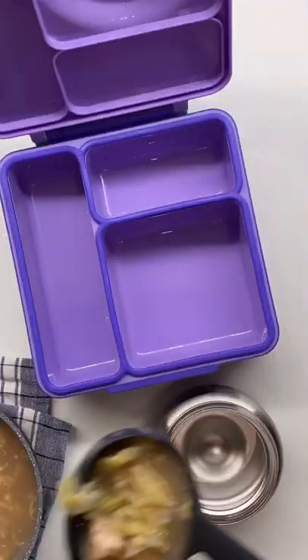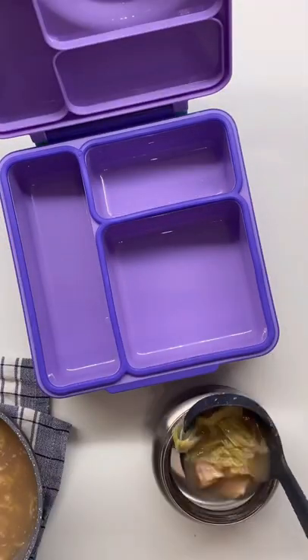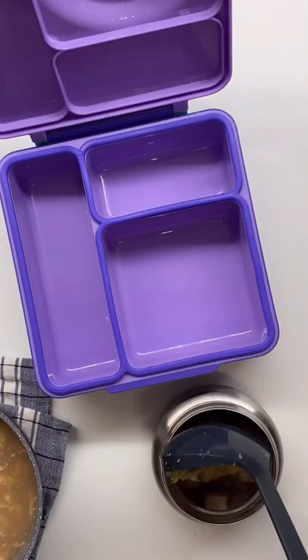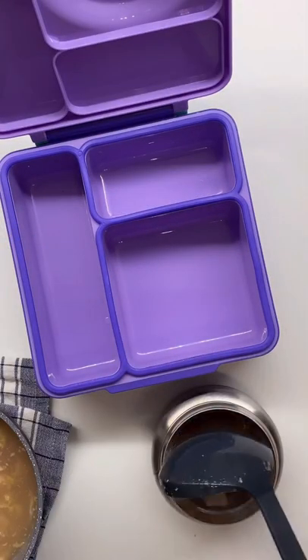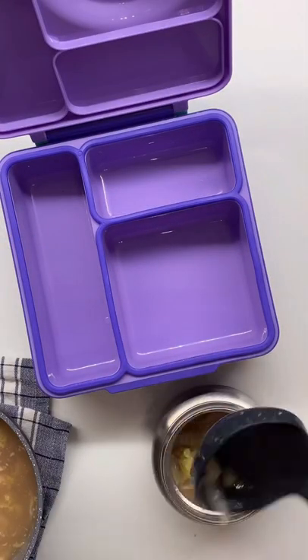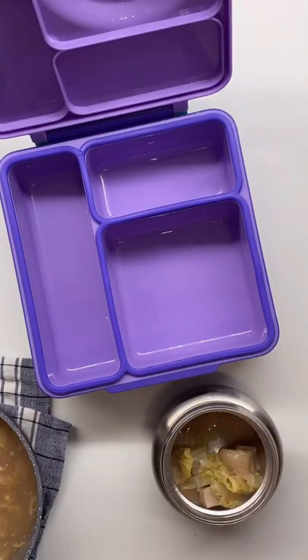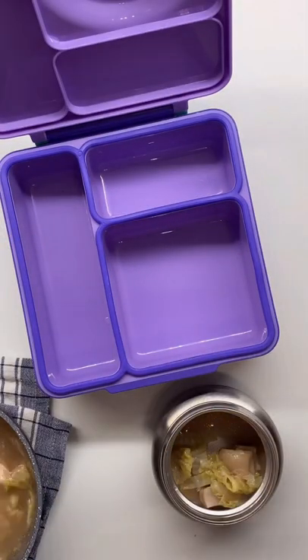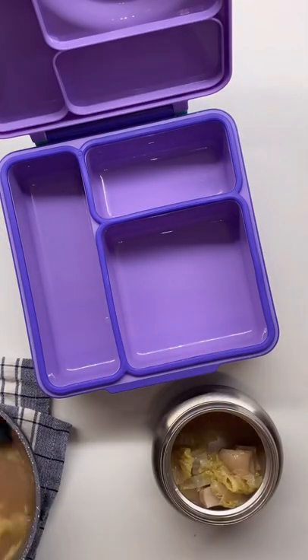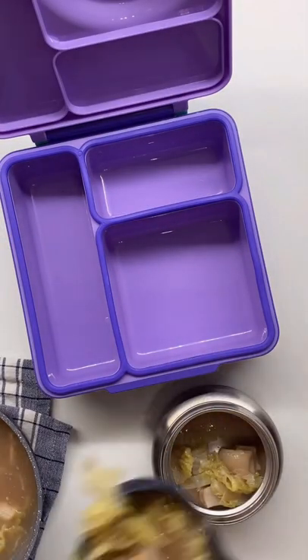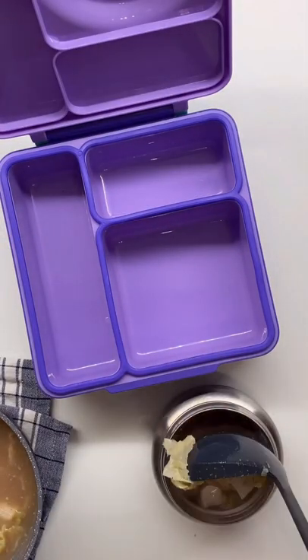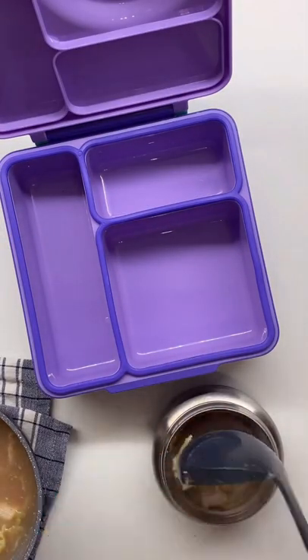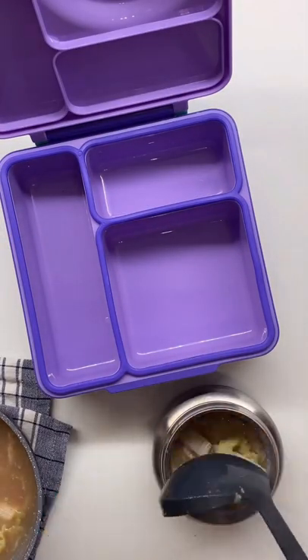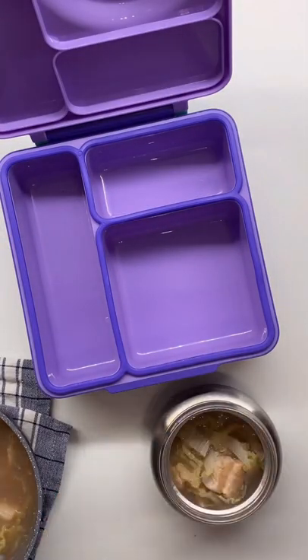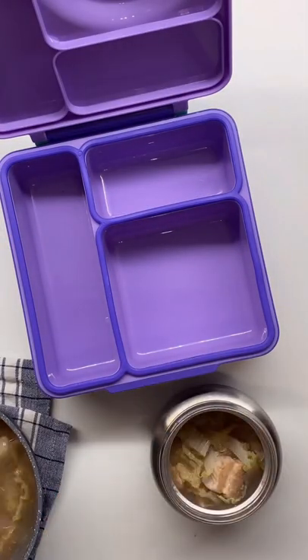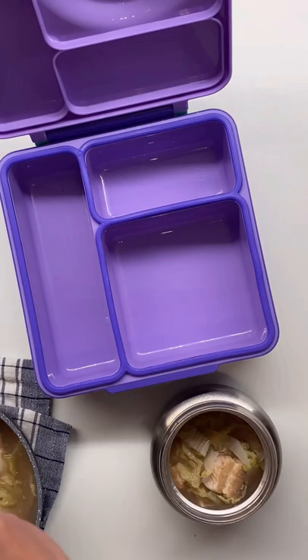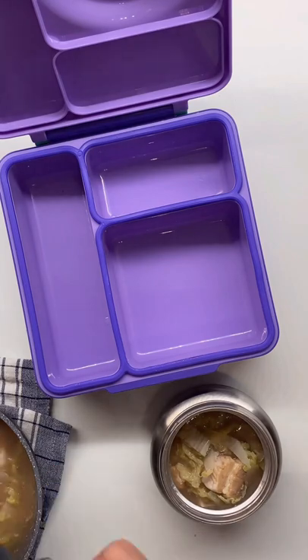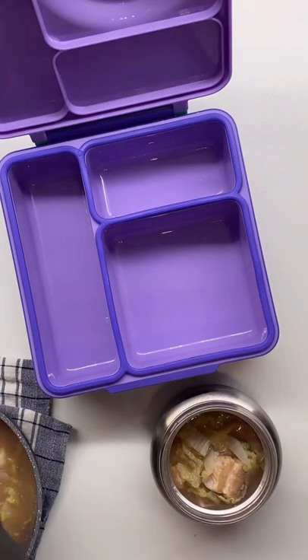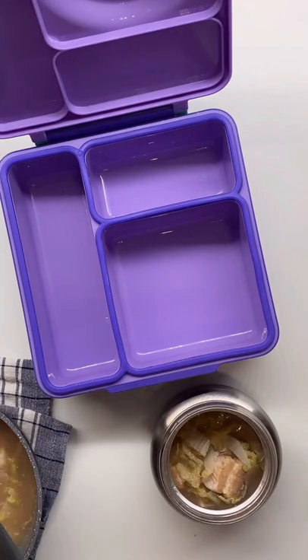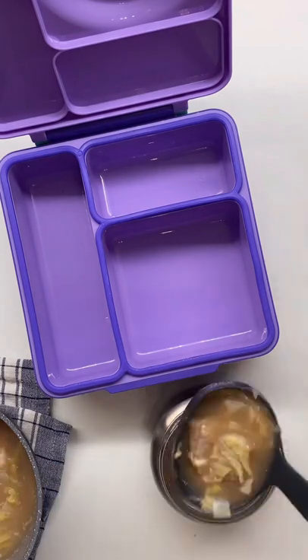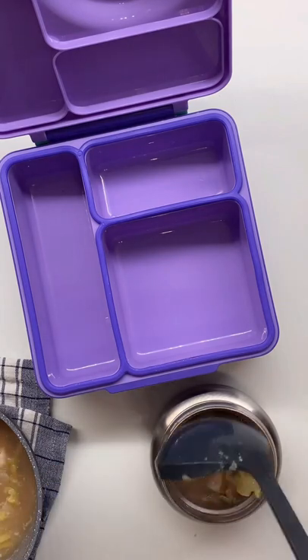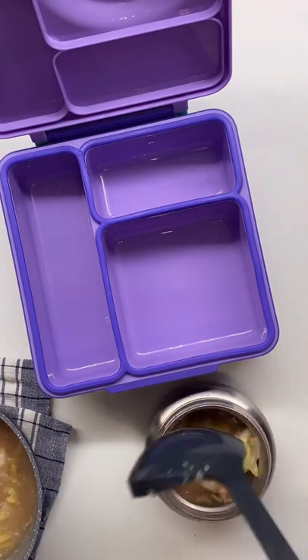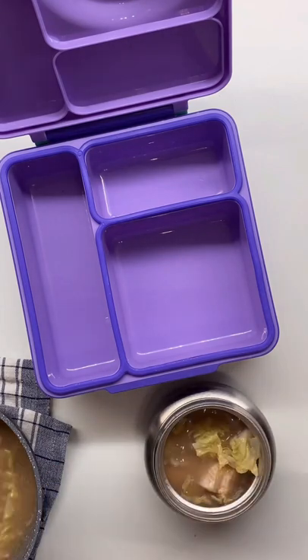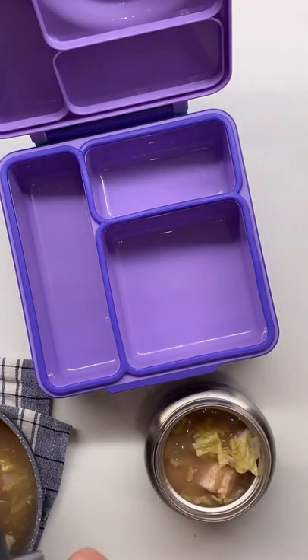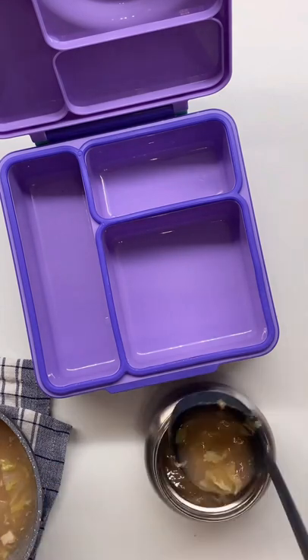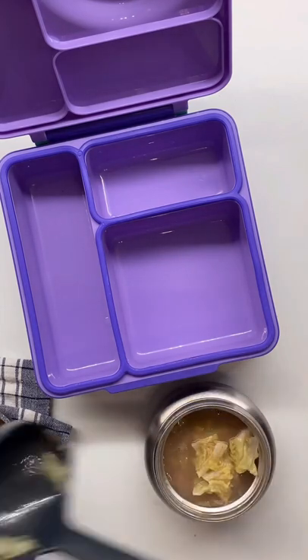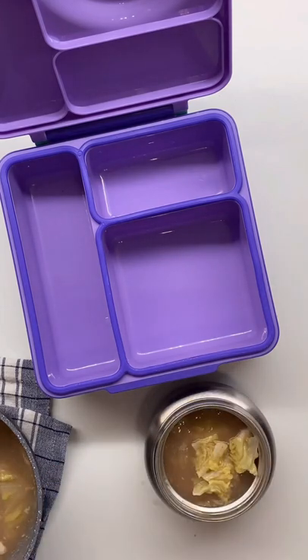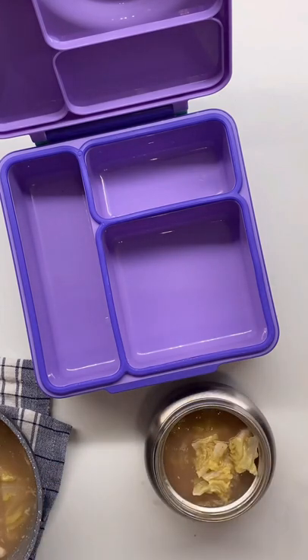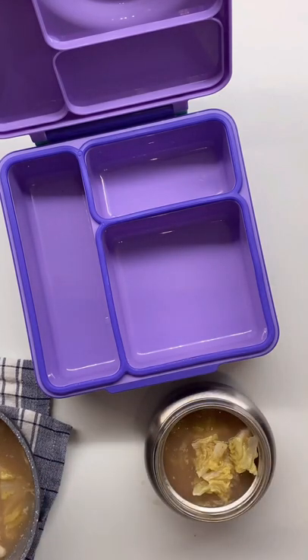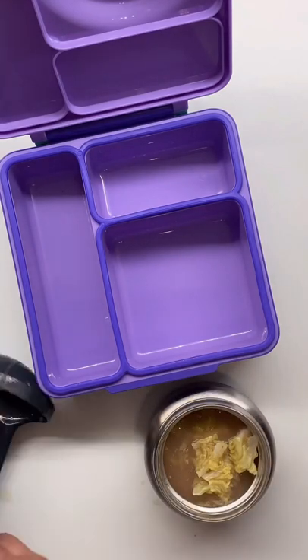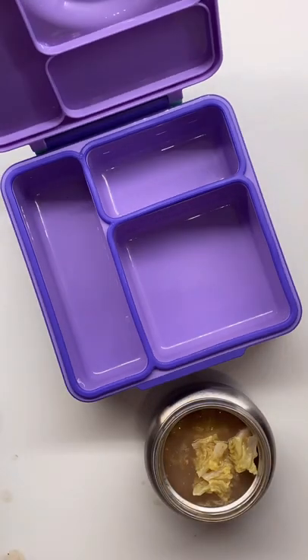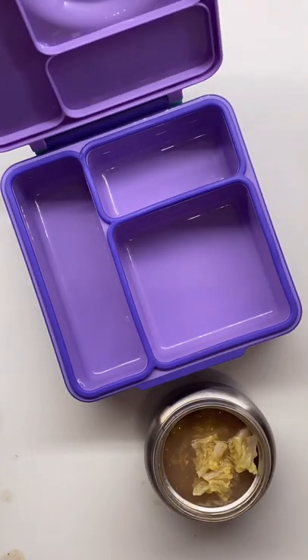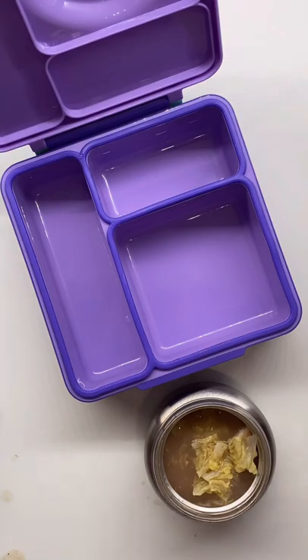Hello! Today we are having sinigang. Sinigang is a sour soup native to the Philippines. The souring agent for this recipe comes from a tamarind based mix.